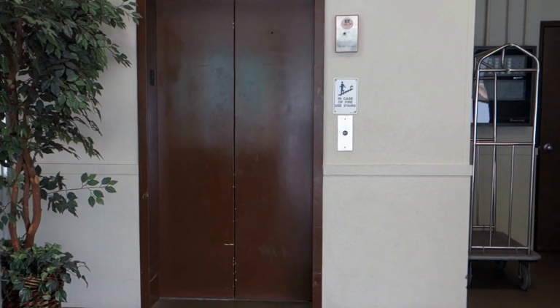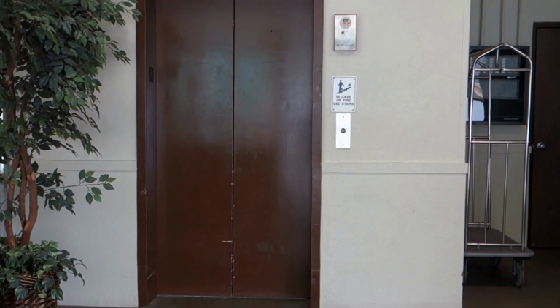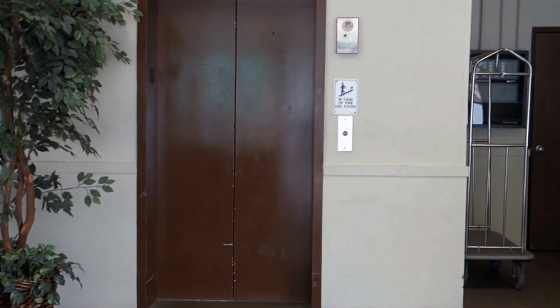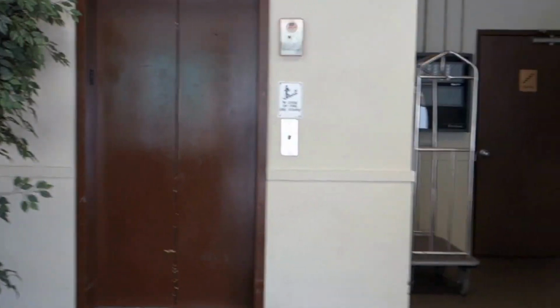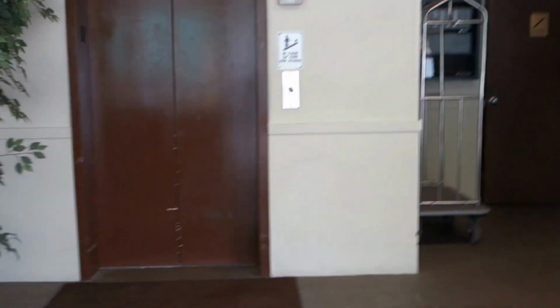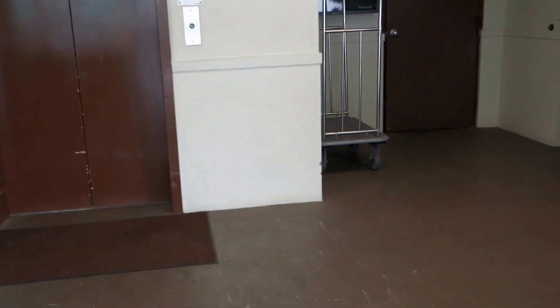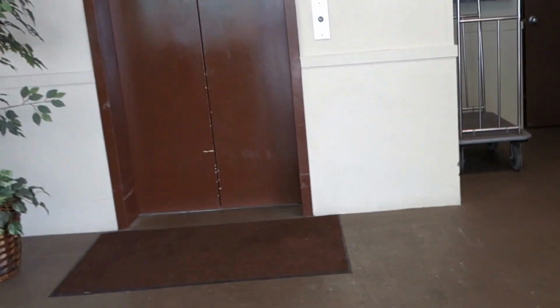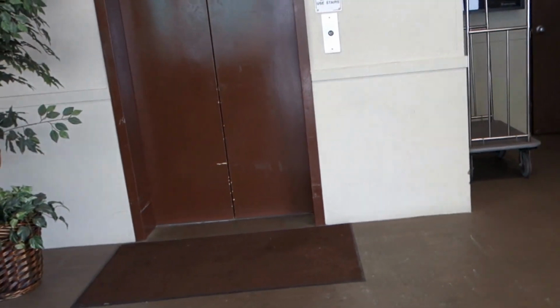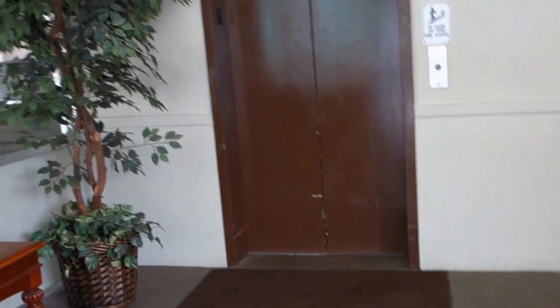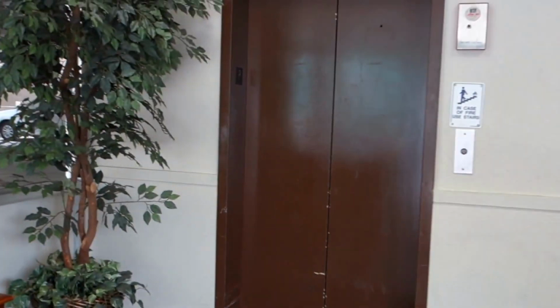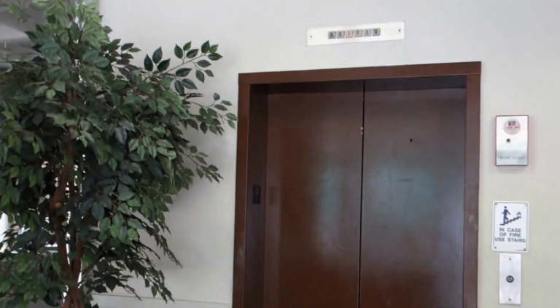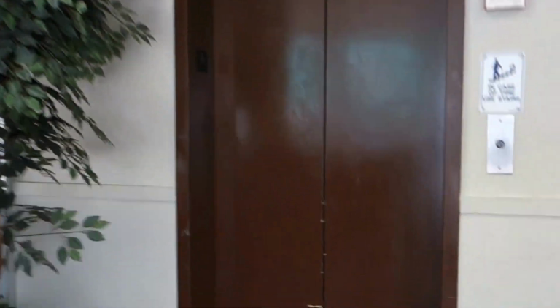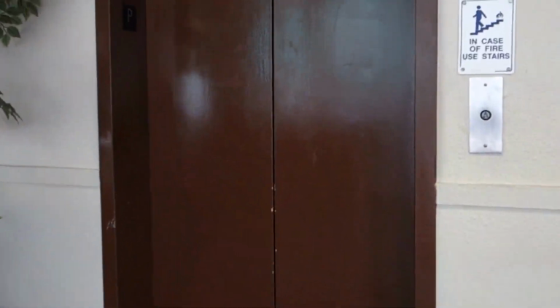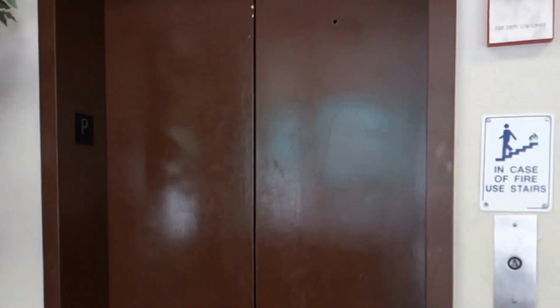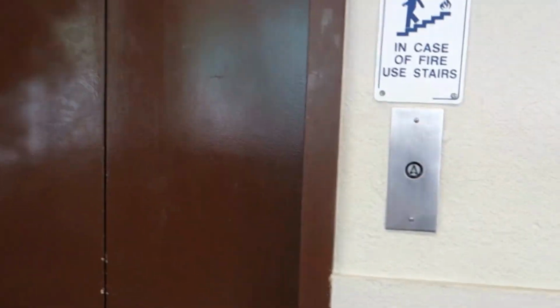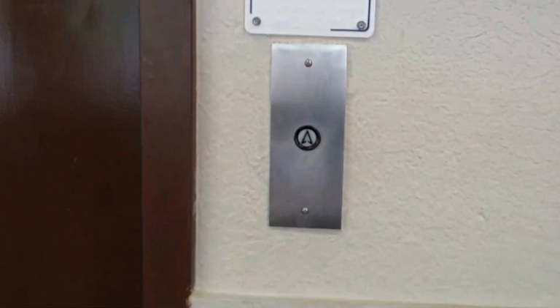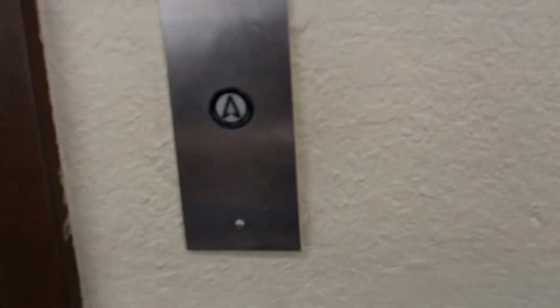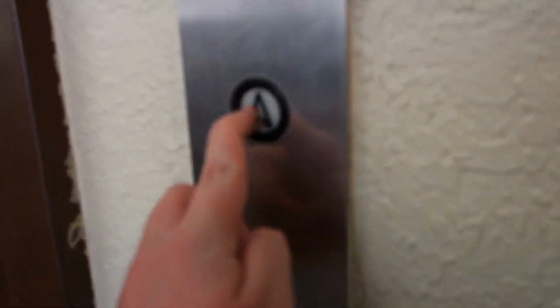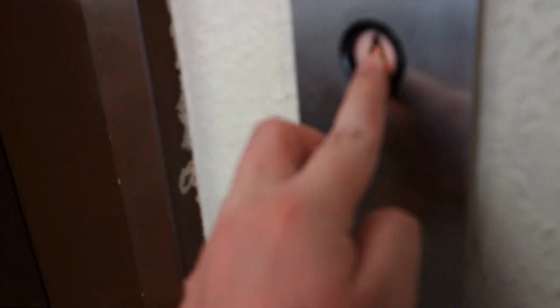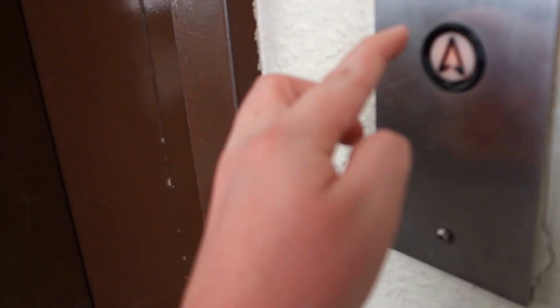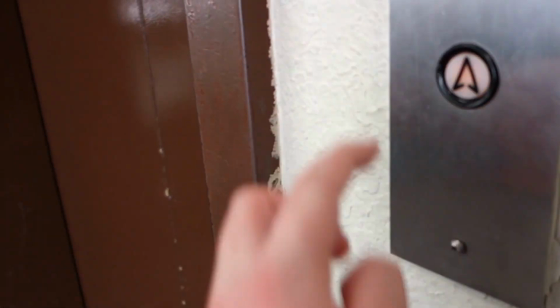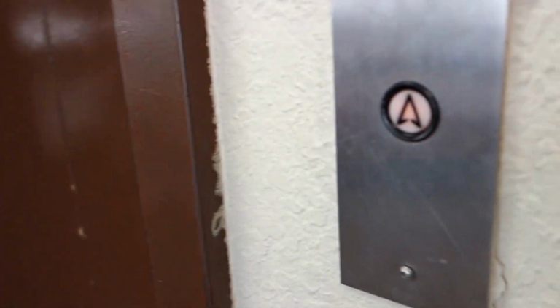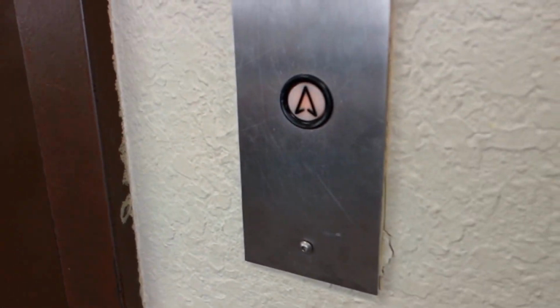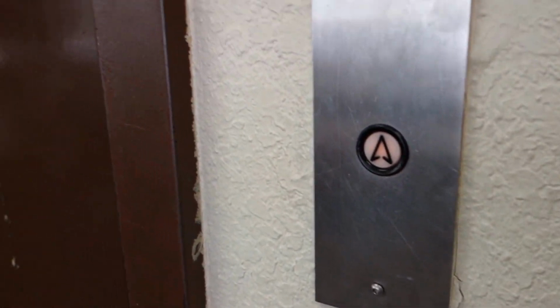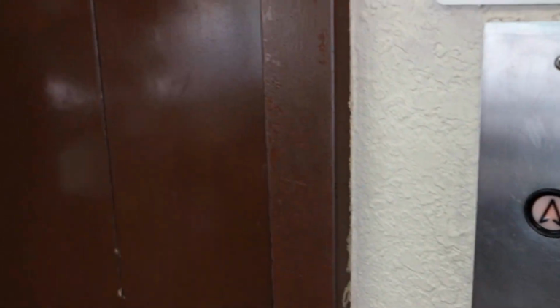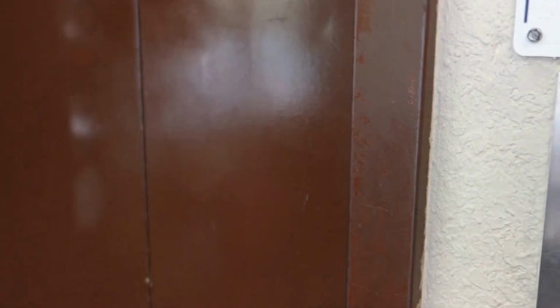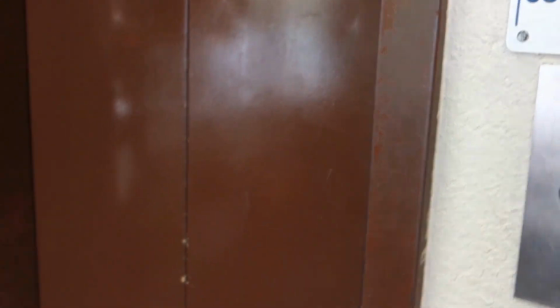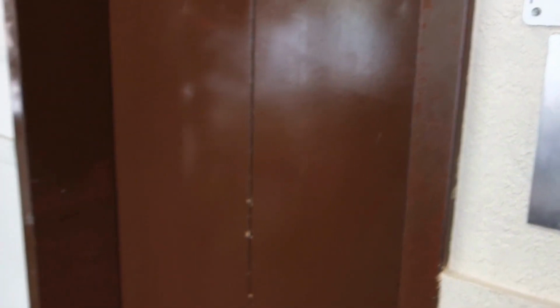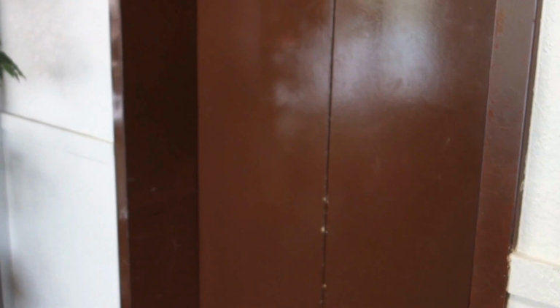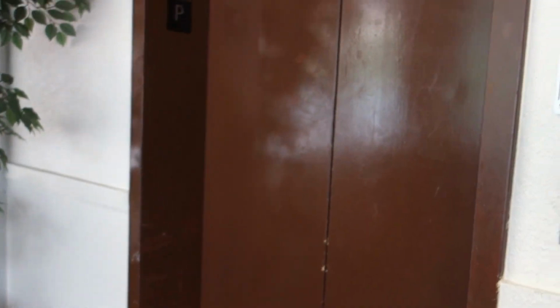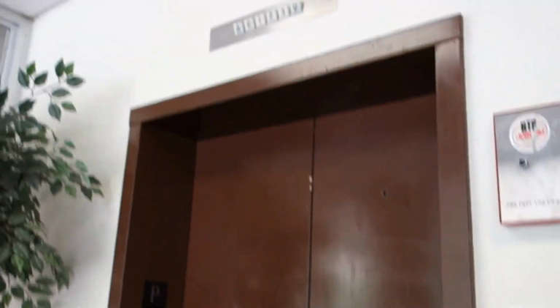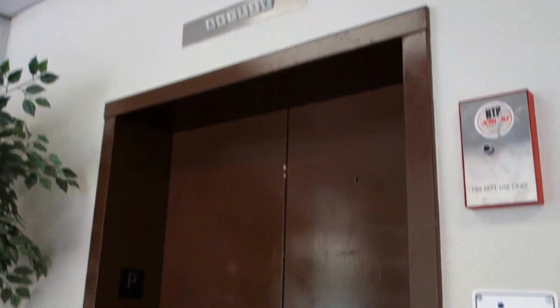Here we come to the elevator at the Regan Inn in Gatlinburg, Tennessee. Looks like we got ourselves a vintage Dover here. Seventies.